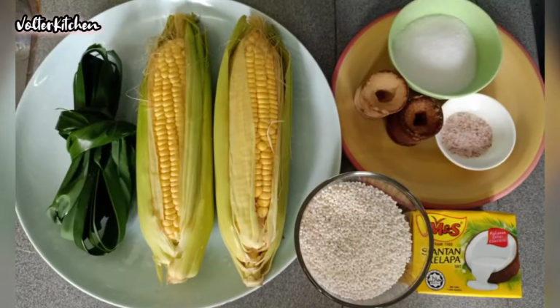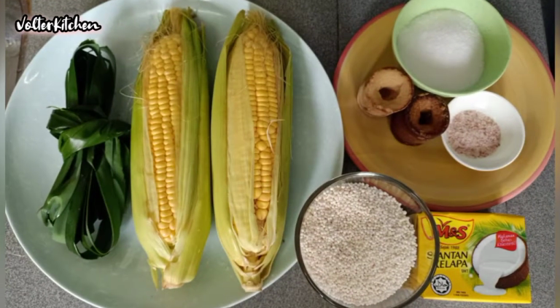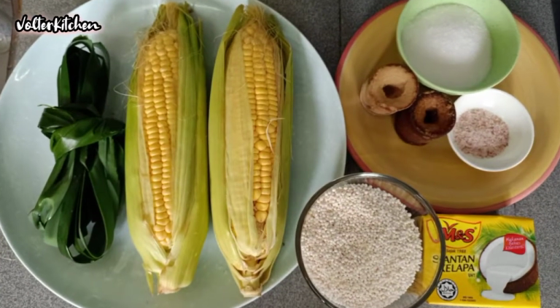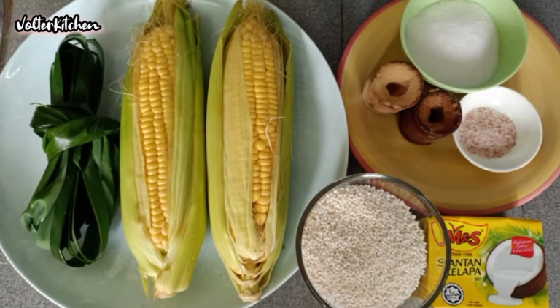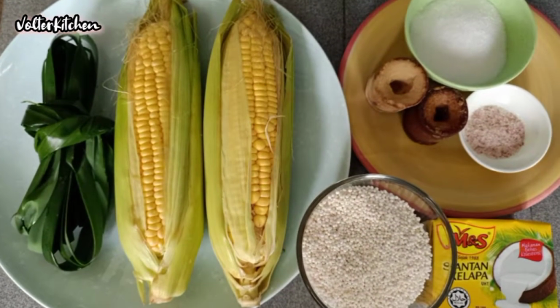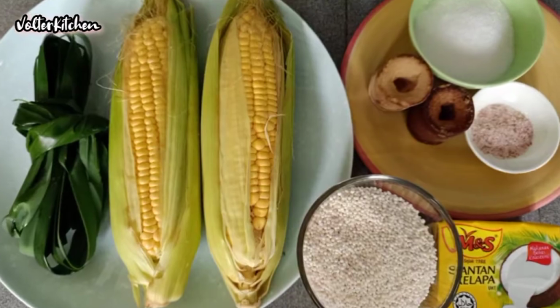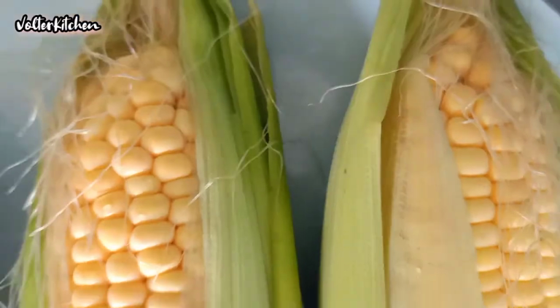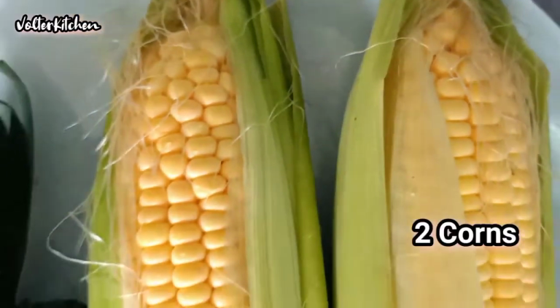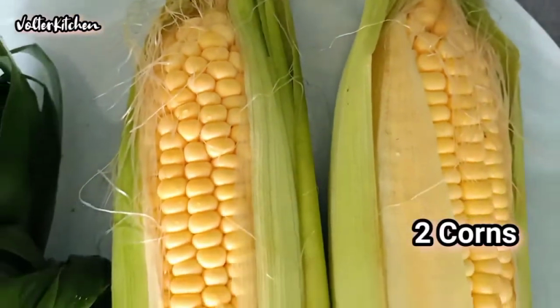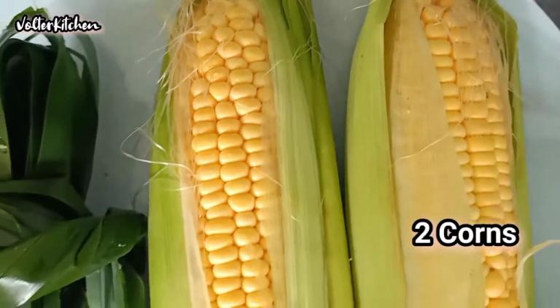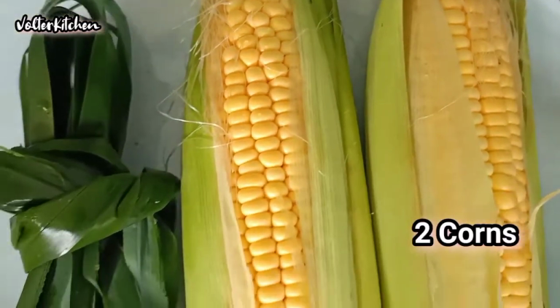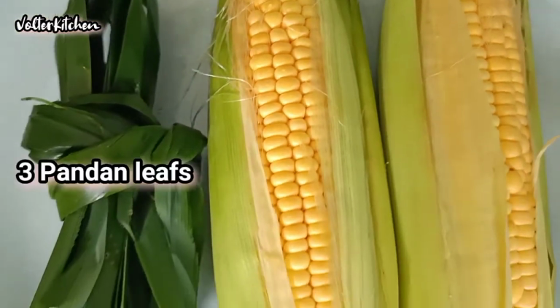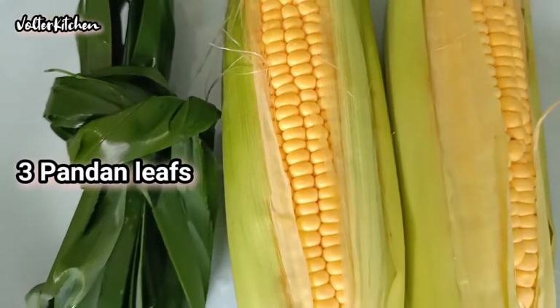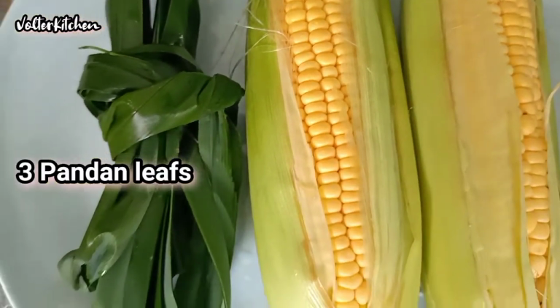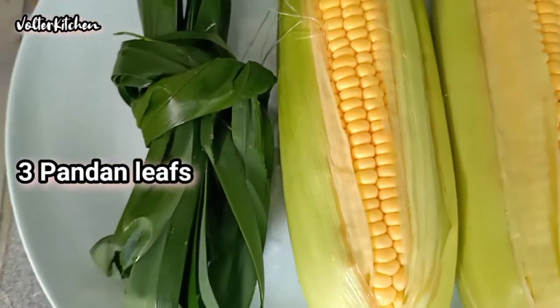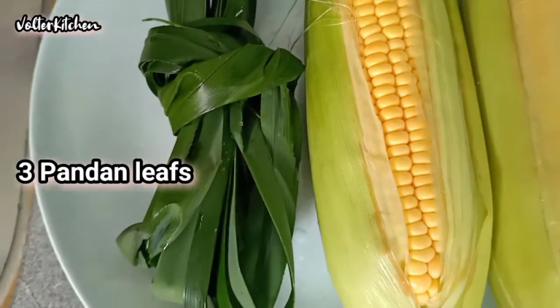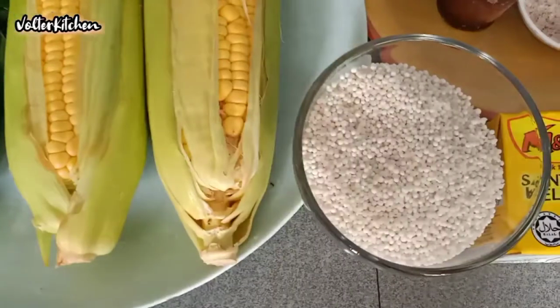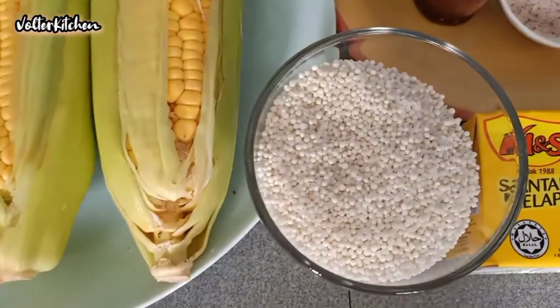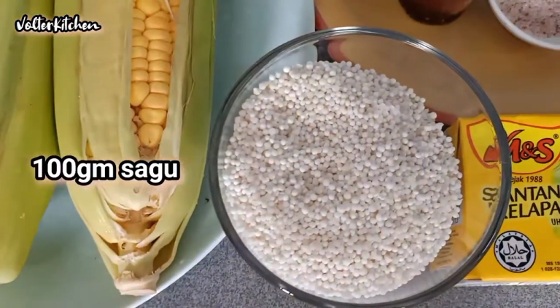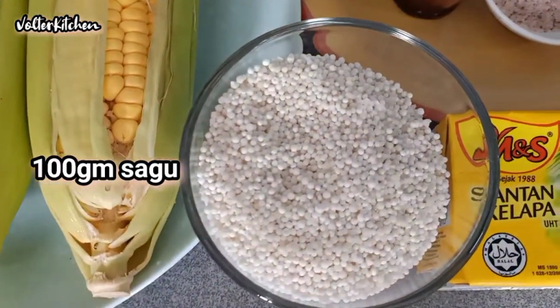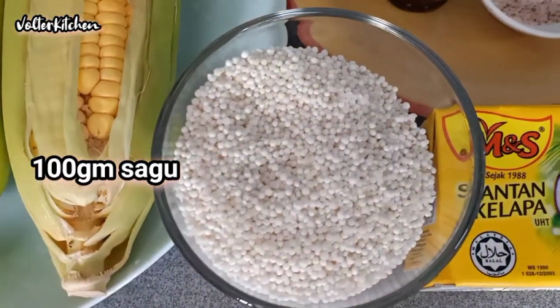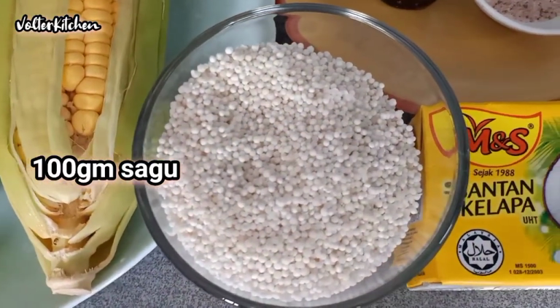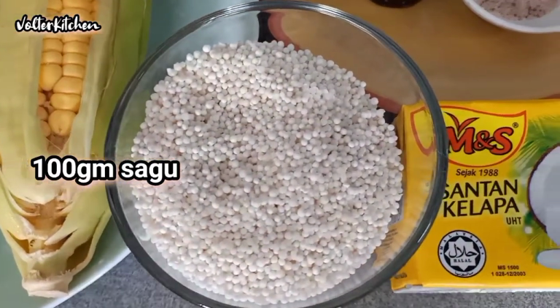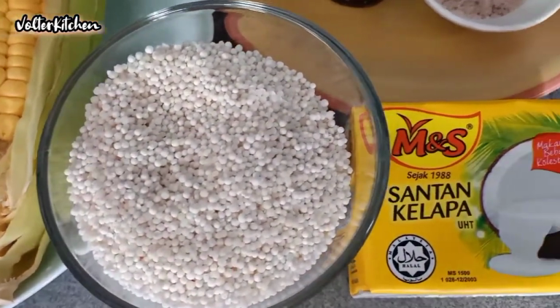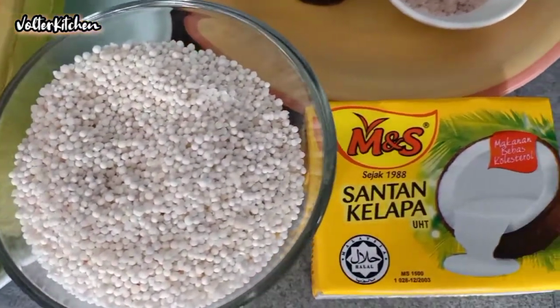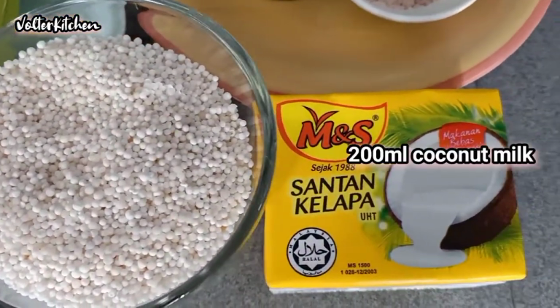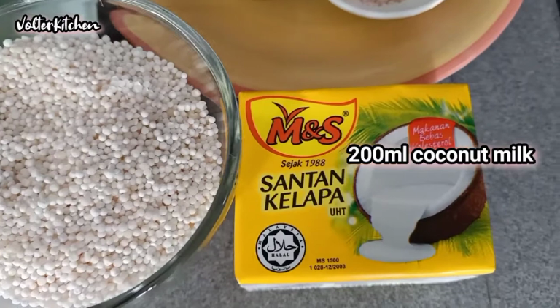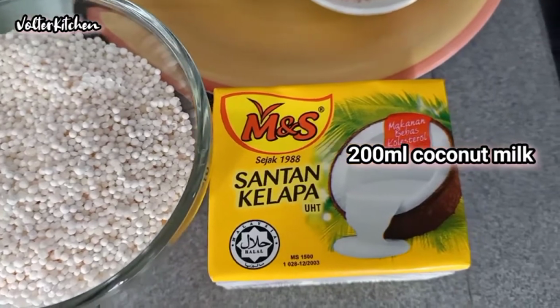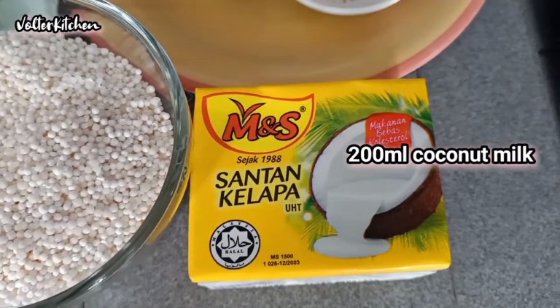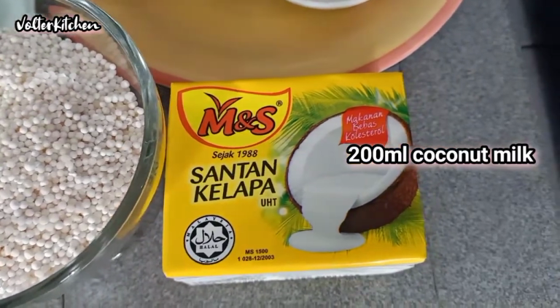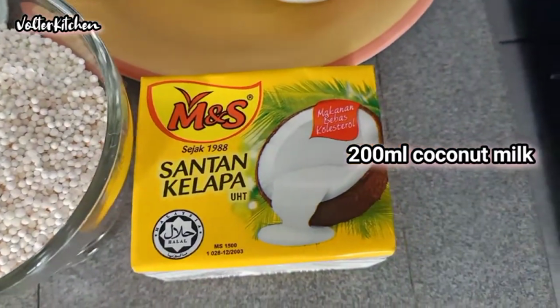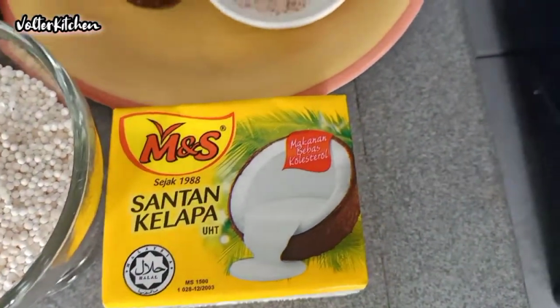Here is the recipe for making bobo jagung. First we need 2 corns and 3 pandan leaves, 100g of sagu, and about 200ml coconut milk.